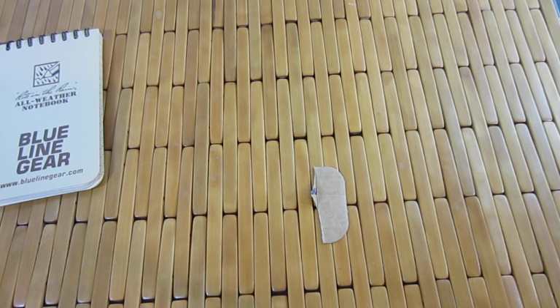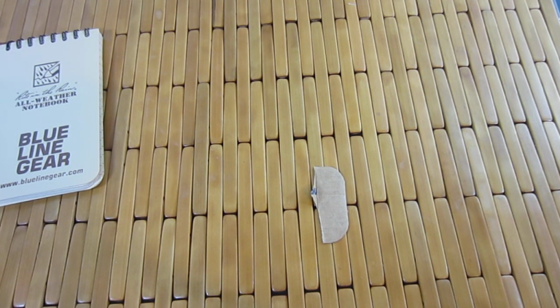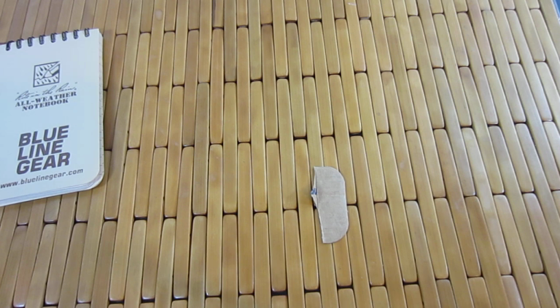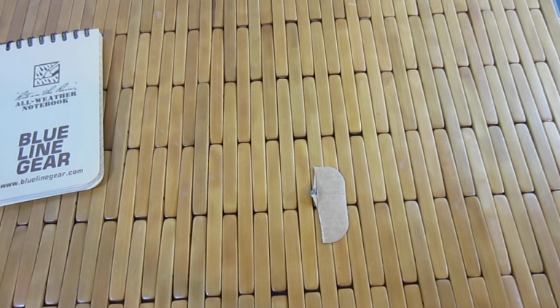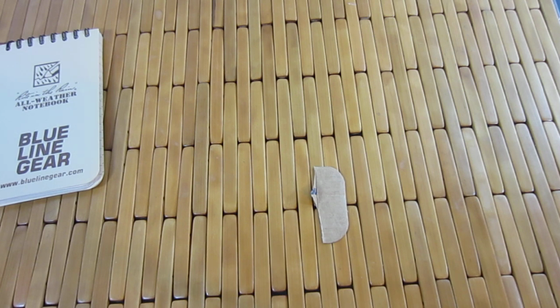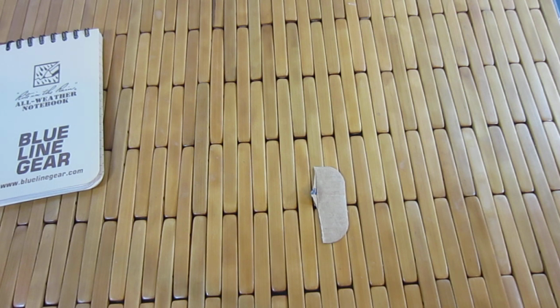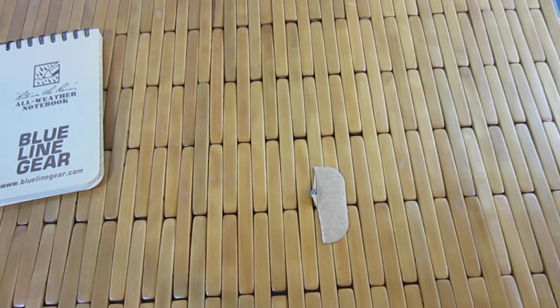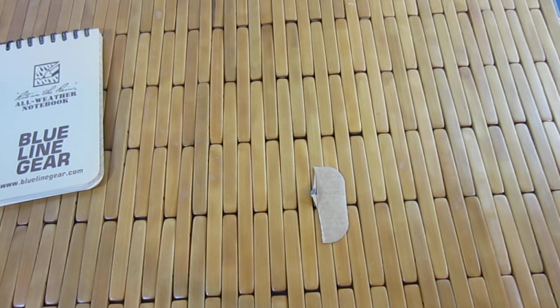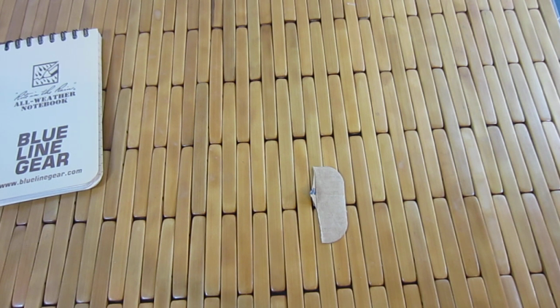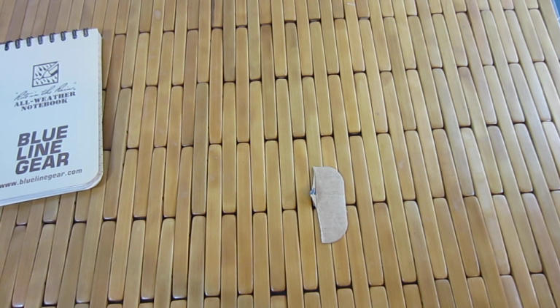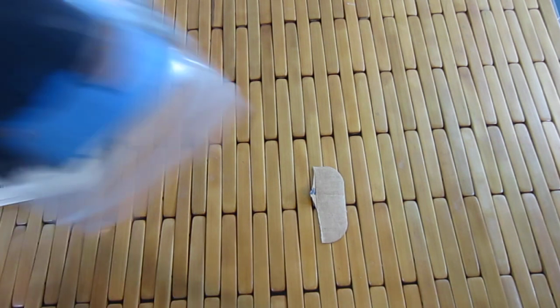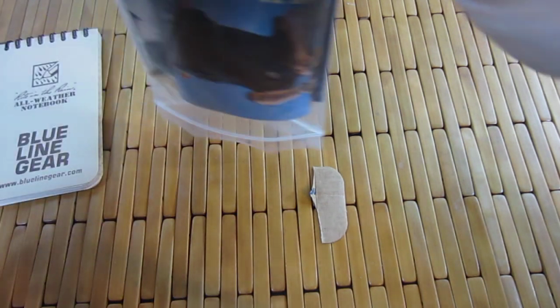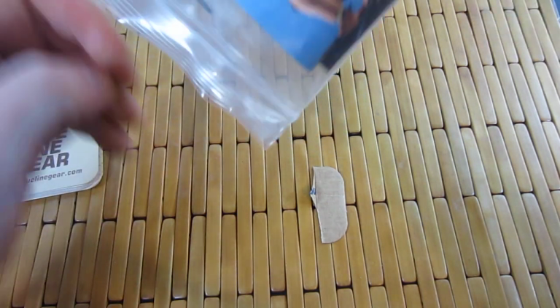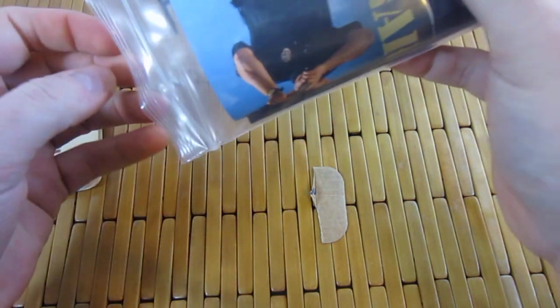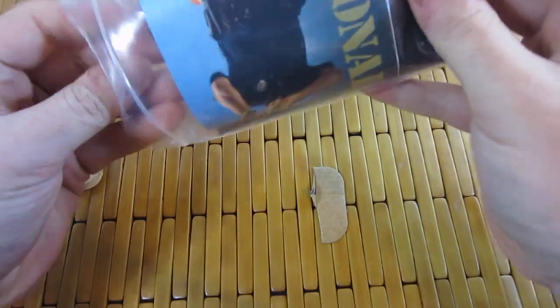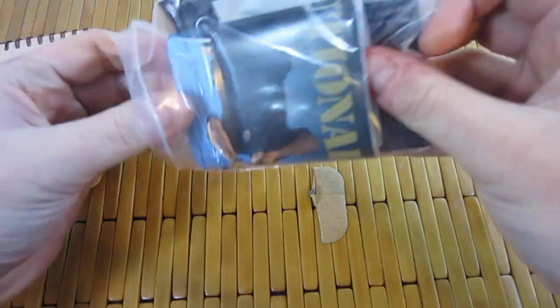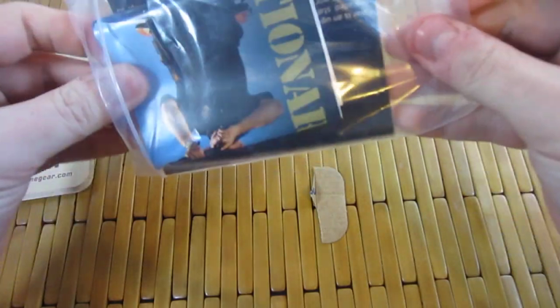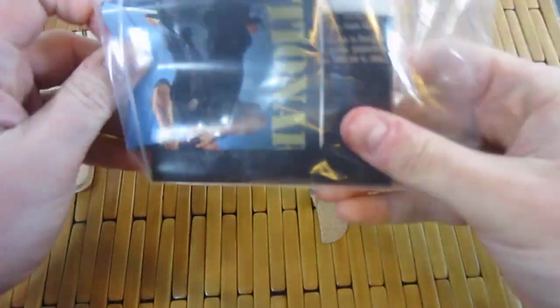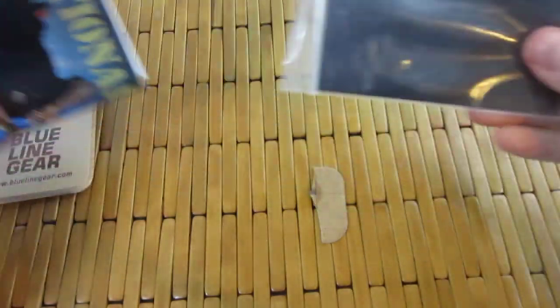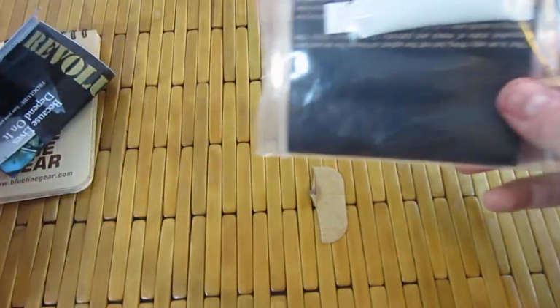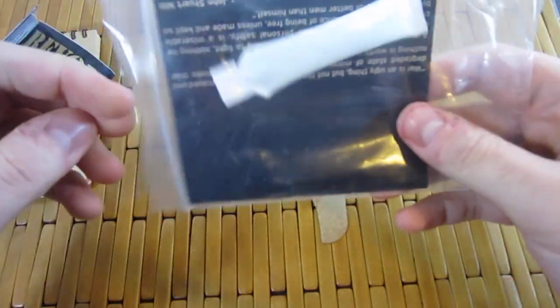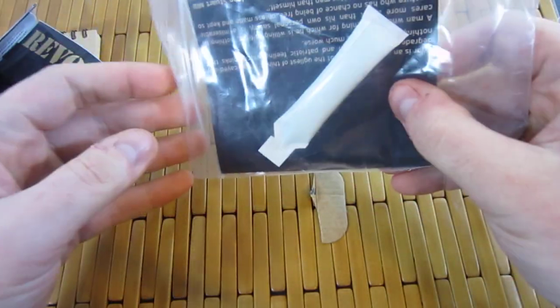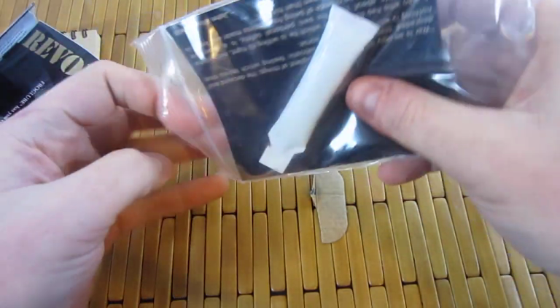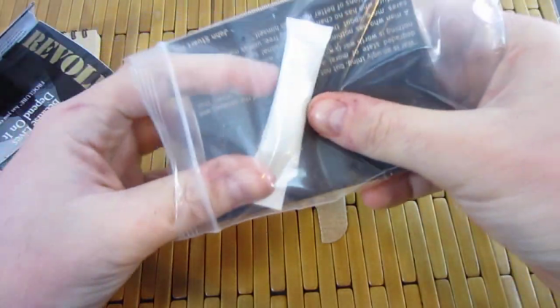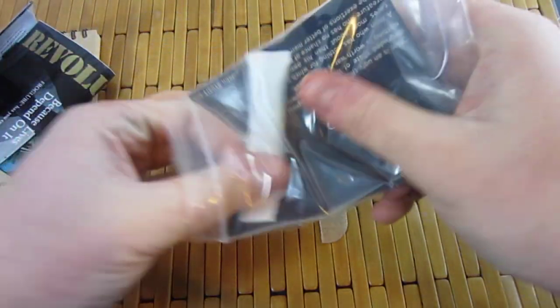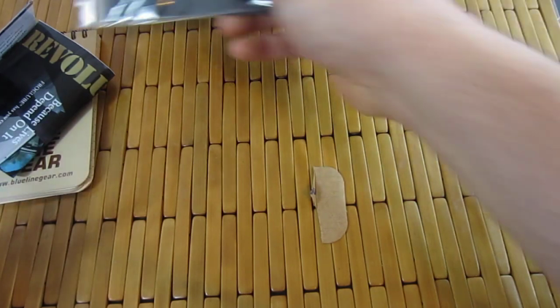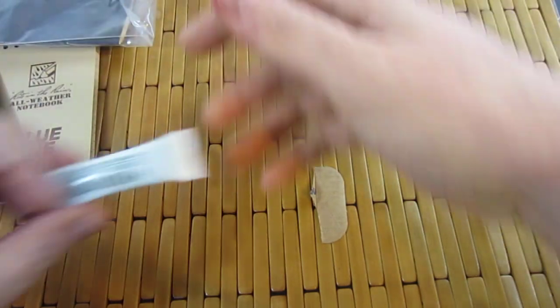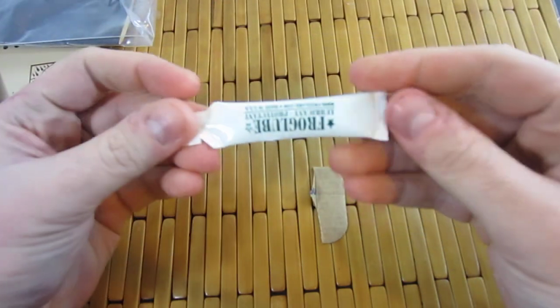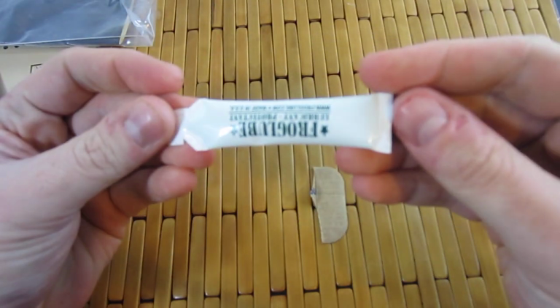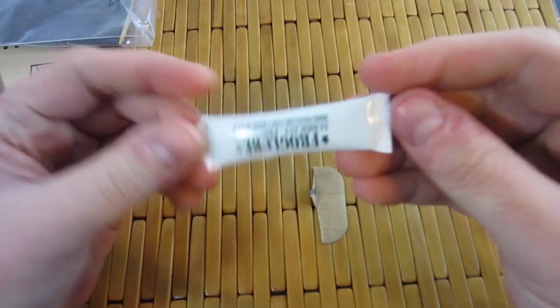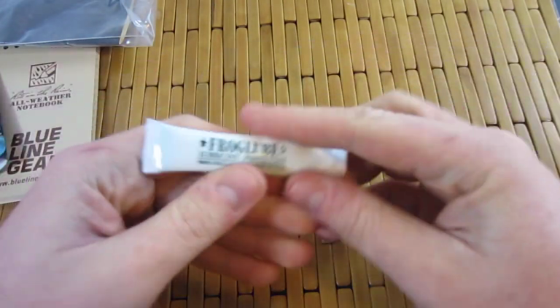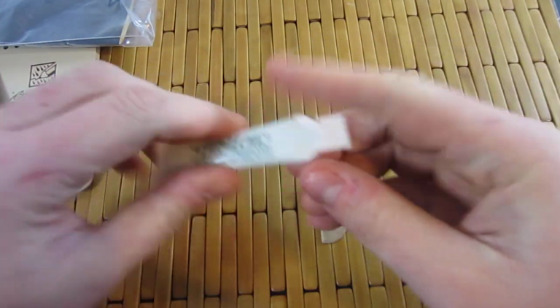We've got the knife. And then we've got one other goodie — a little Frog Lube right there. Very cool.